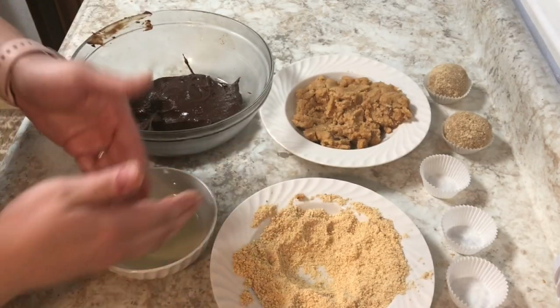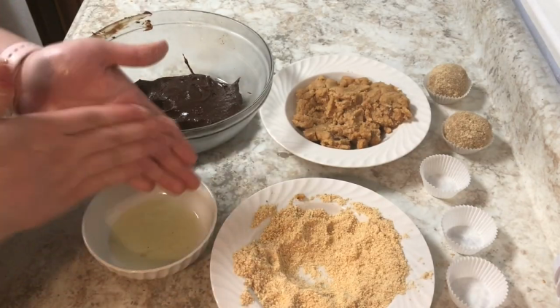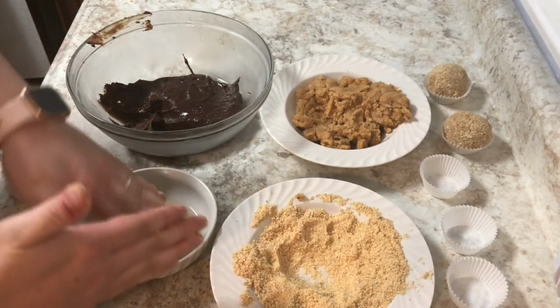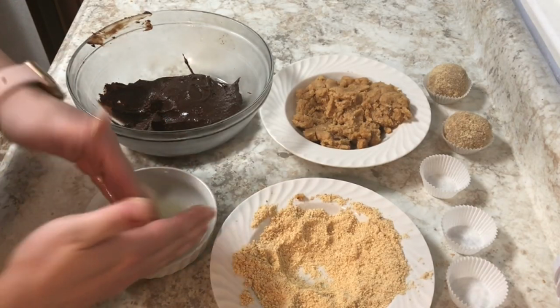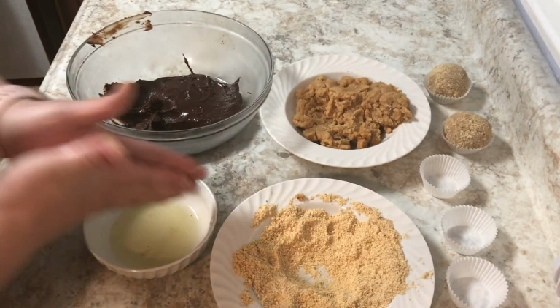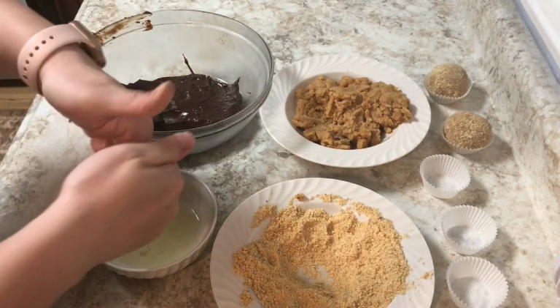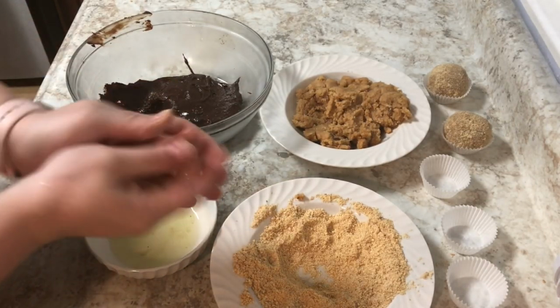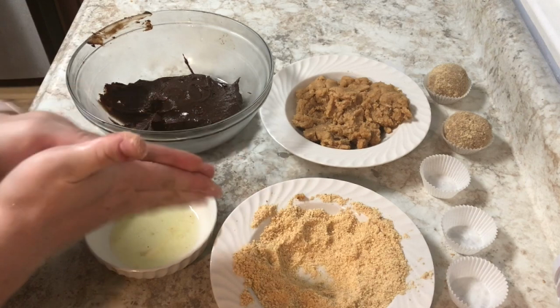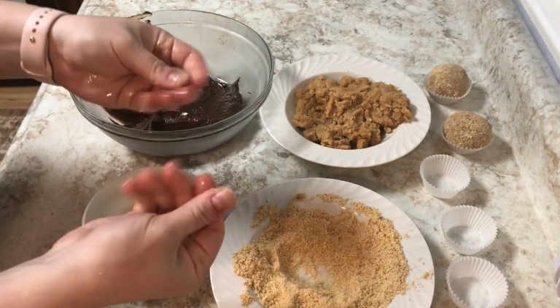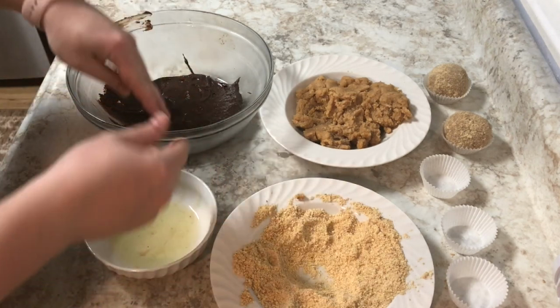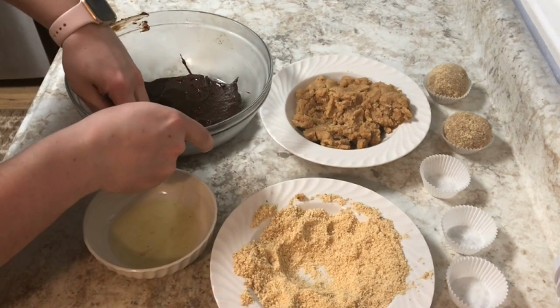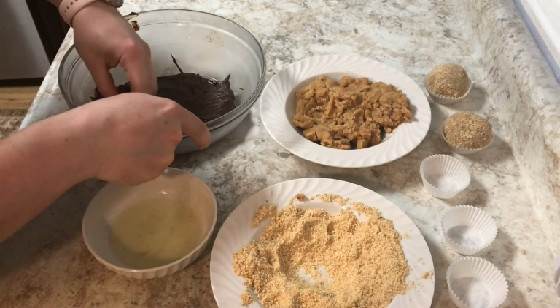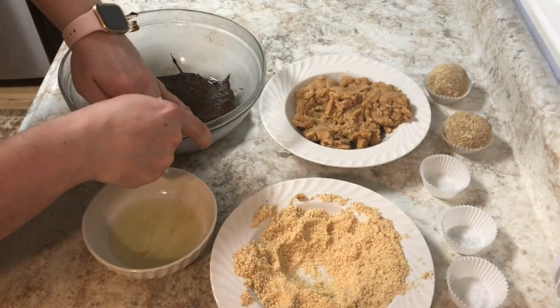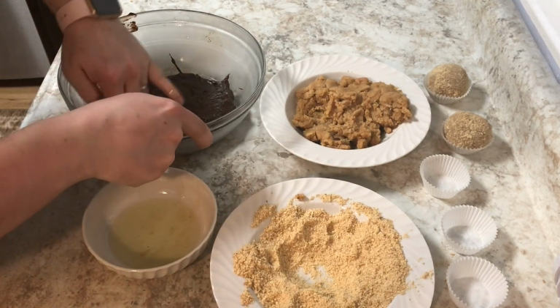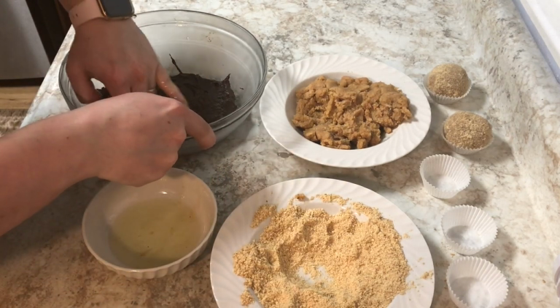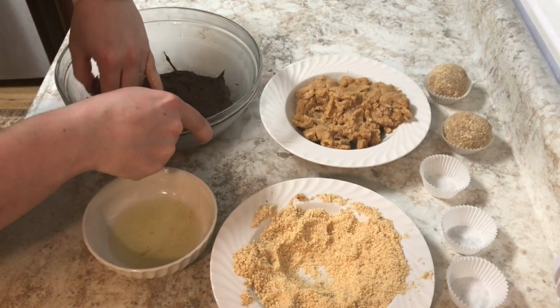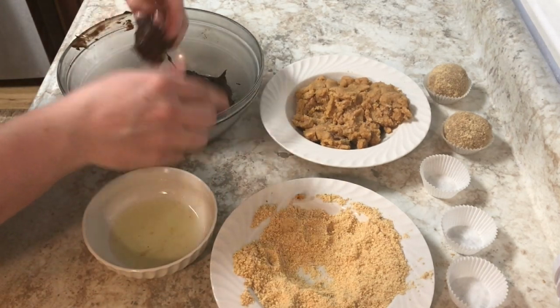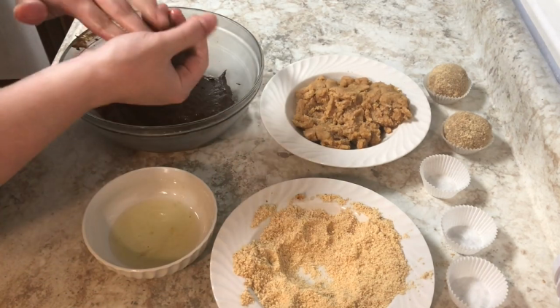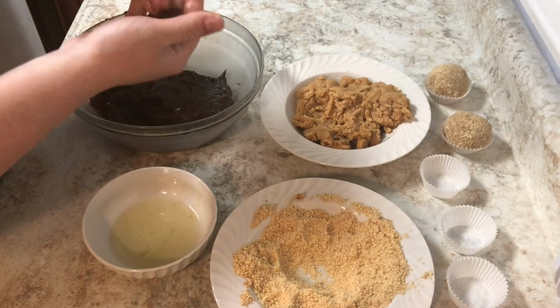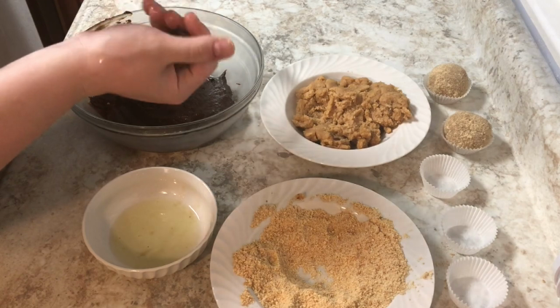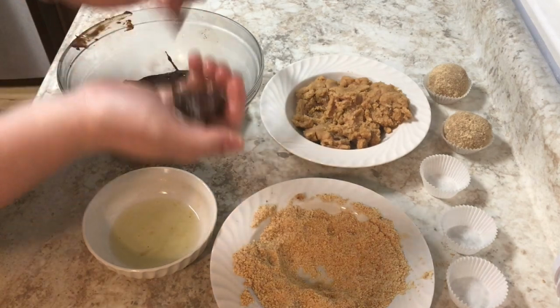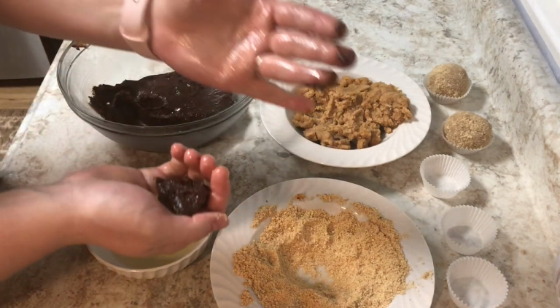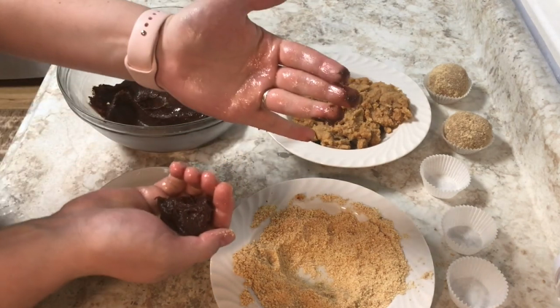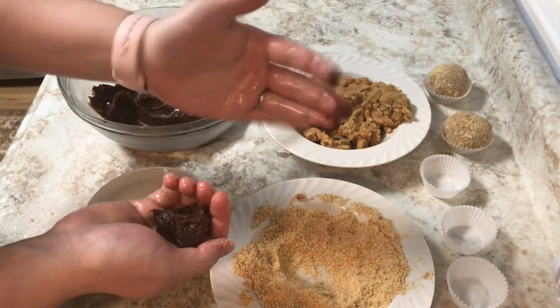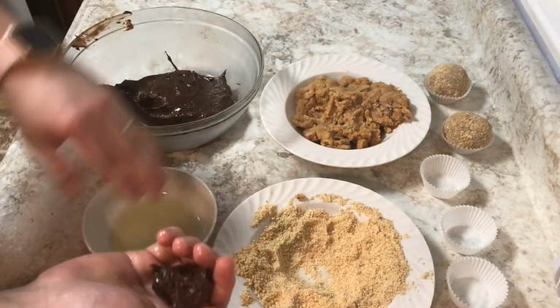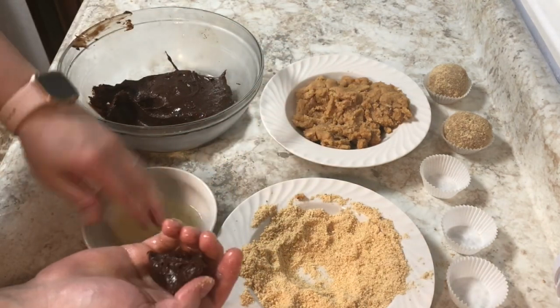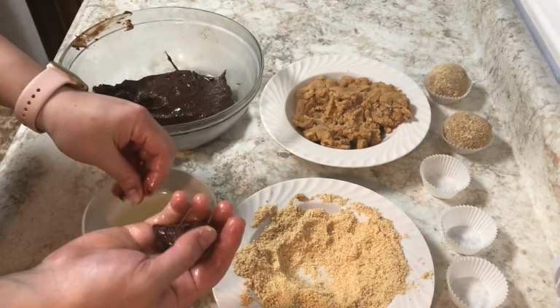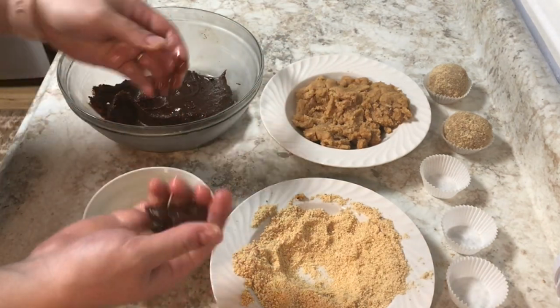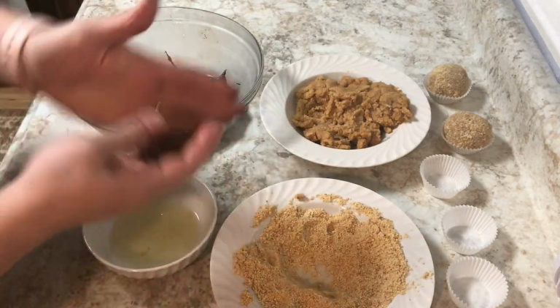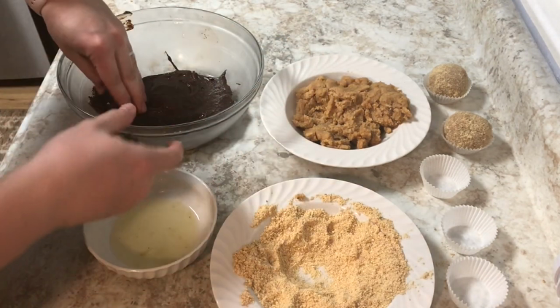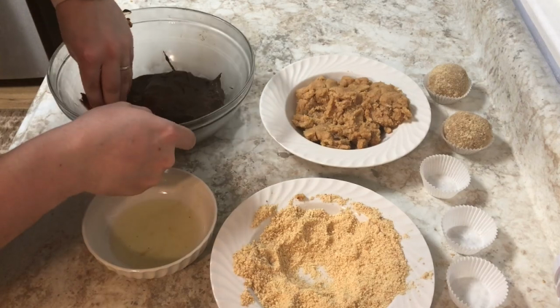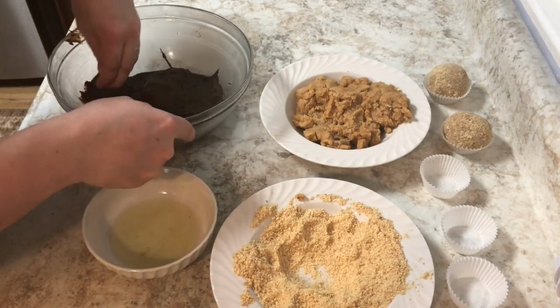Now that both the fudge center and the cookie mixture have cooled down completely, I'm going to oil up my hands — I'm just using regular grapeseed oil. Make sure that you use a lot of oil because, as you can see in the video, it stuck to my fingers and I don't want that.